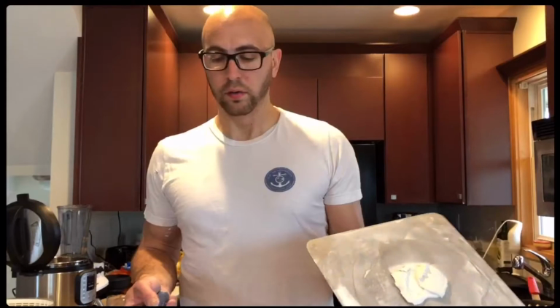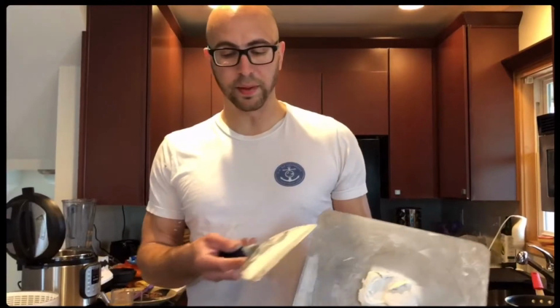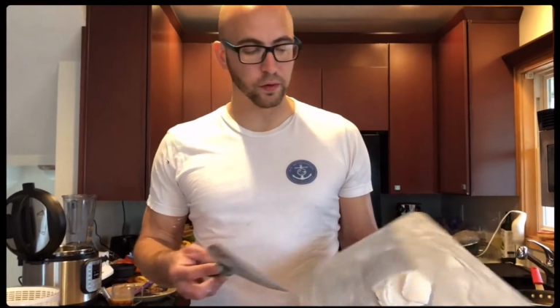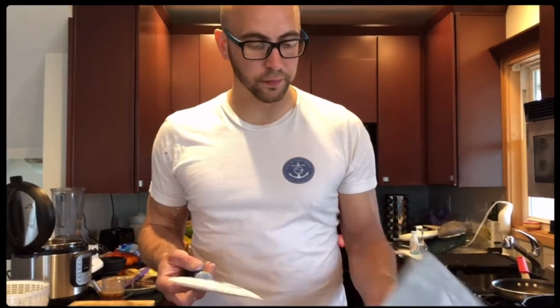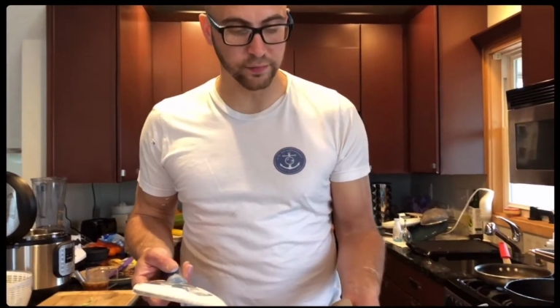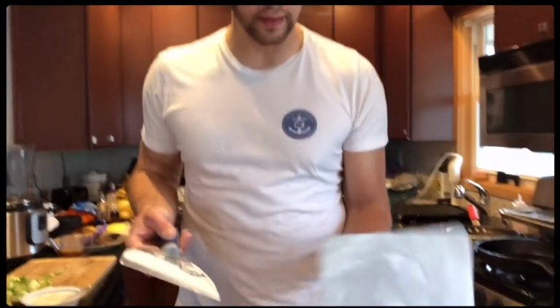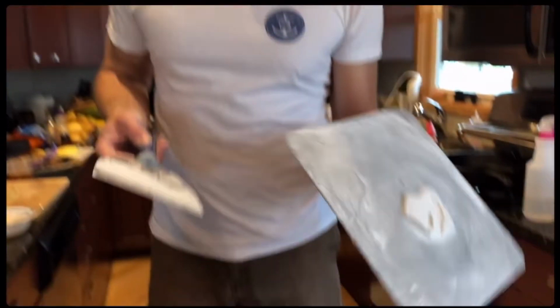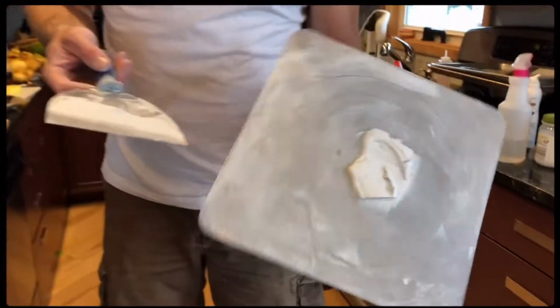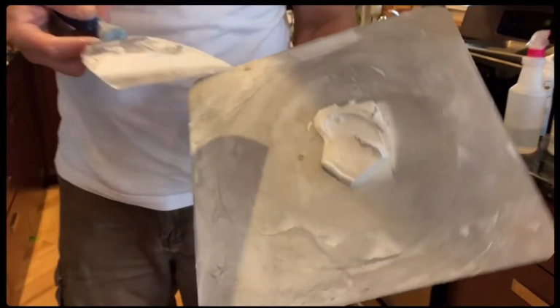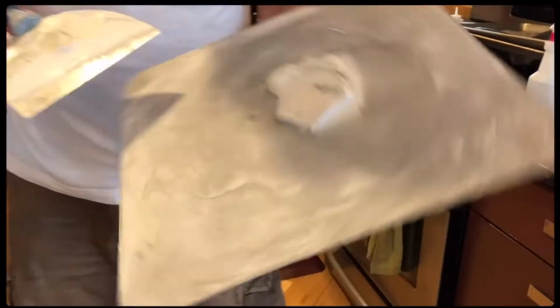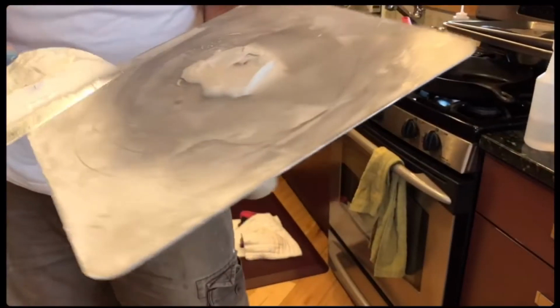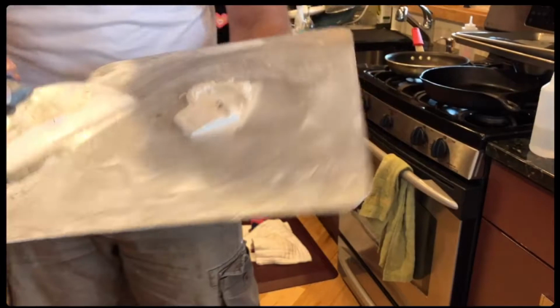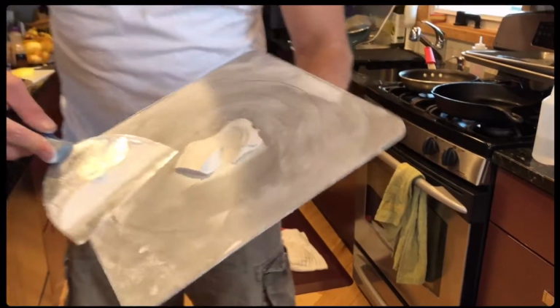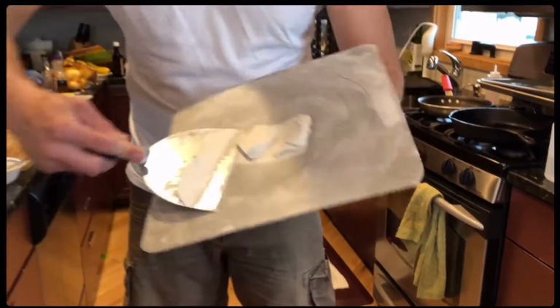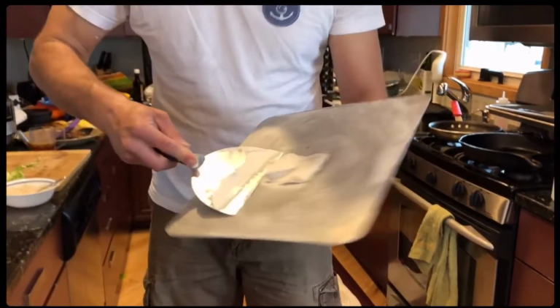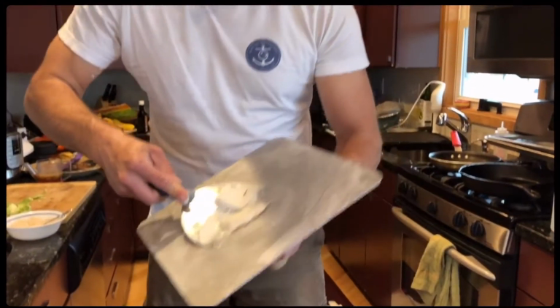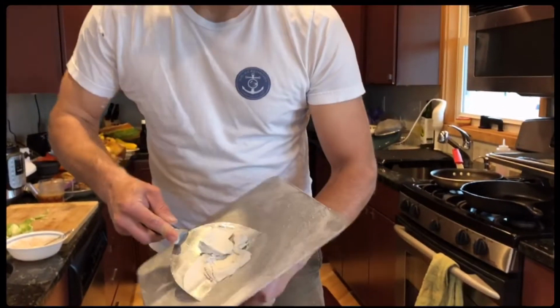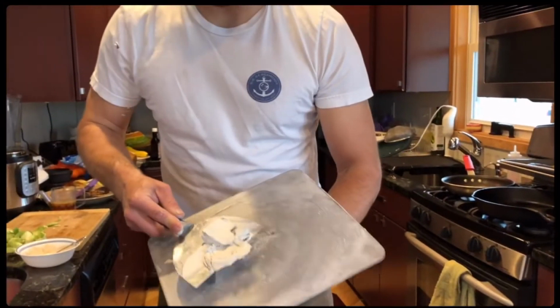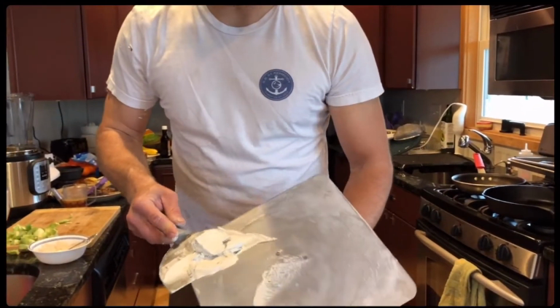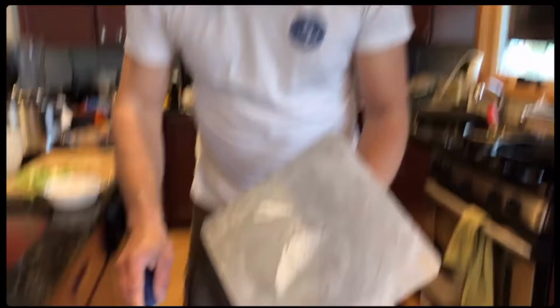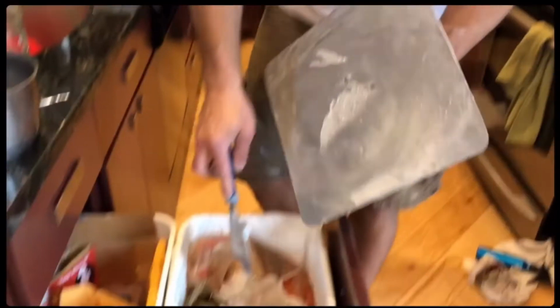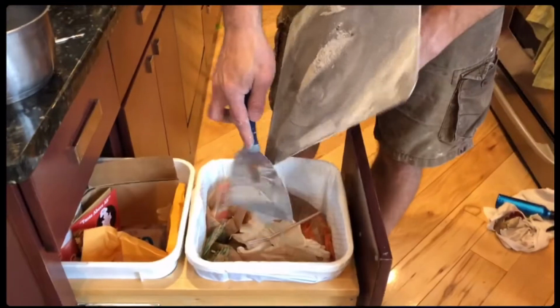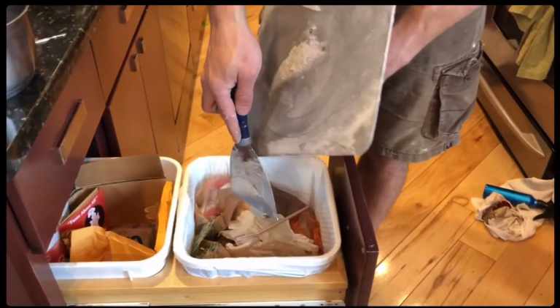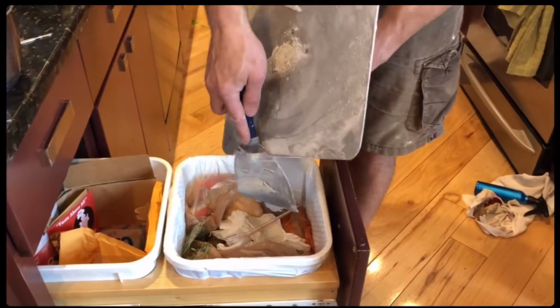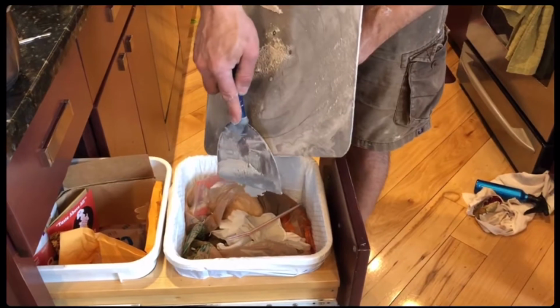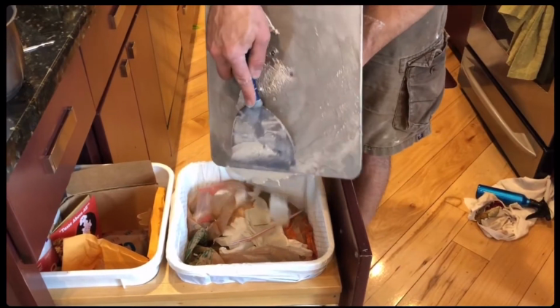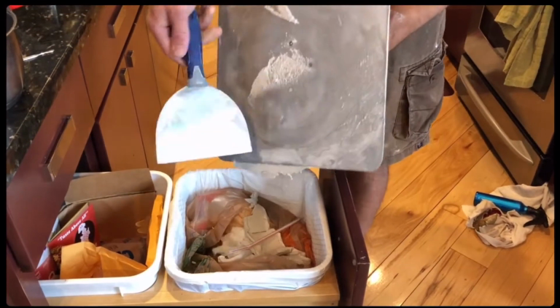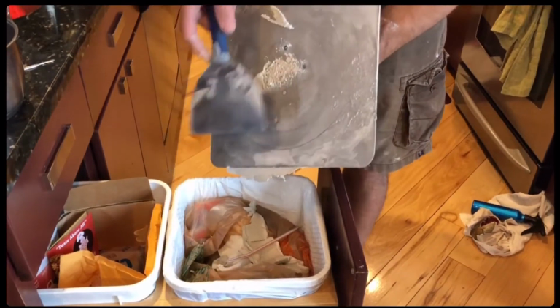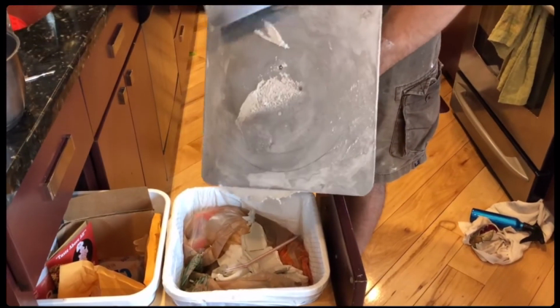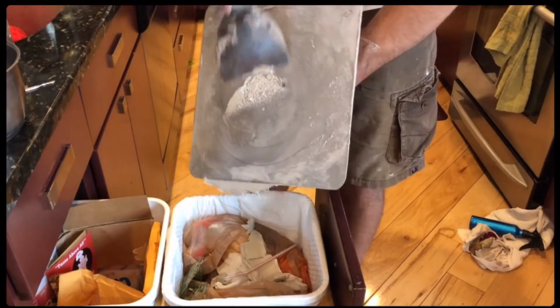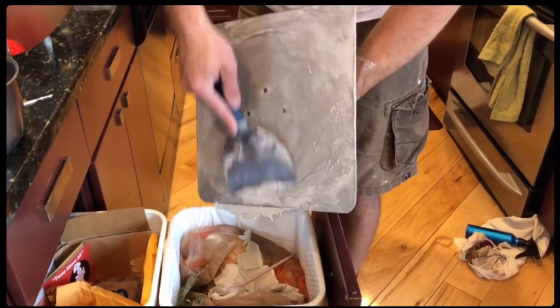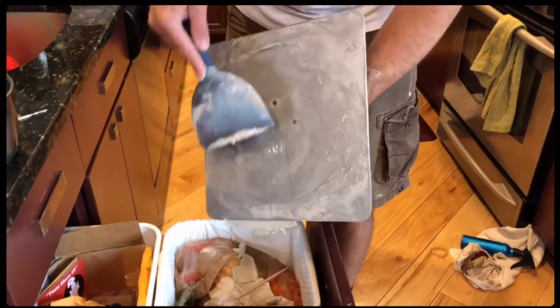Here are my leftovers. As you can see, I don't have anything on the edges — always try working it to the middle. There it is, it's already getting hard. This is just five minutes, so I'm going to show you guys how to keep it clean.